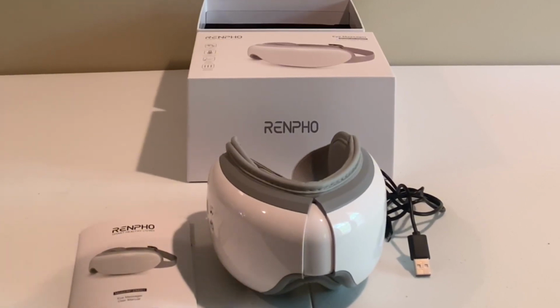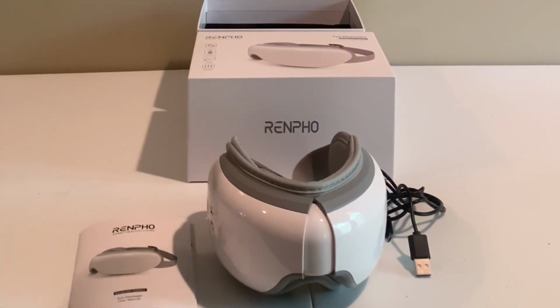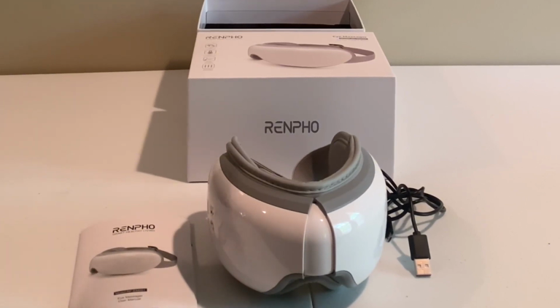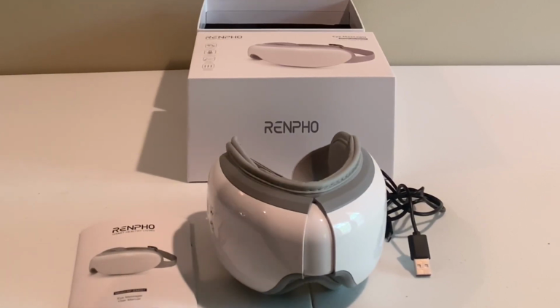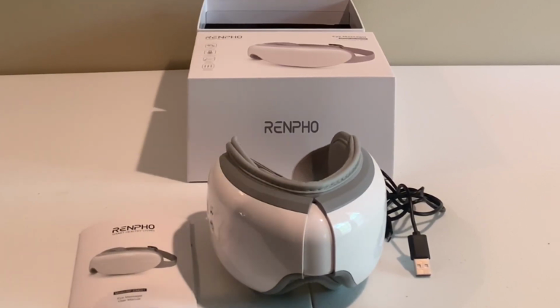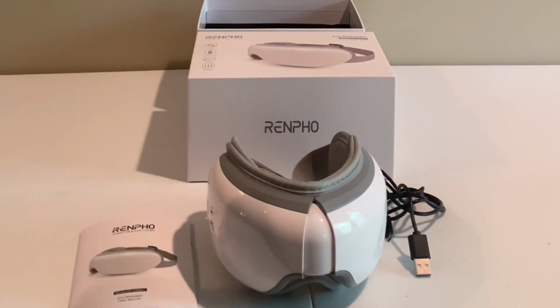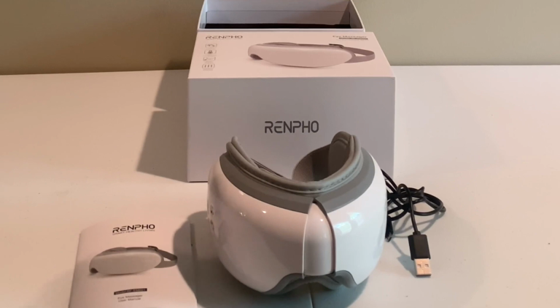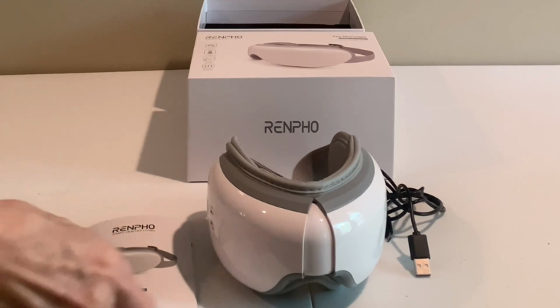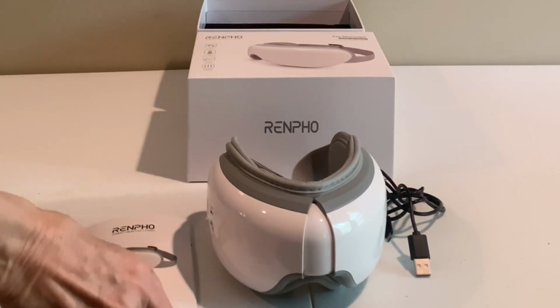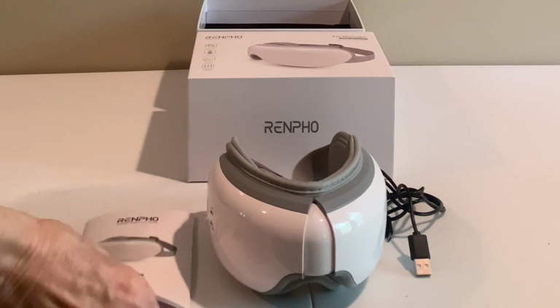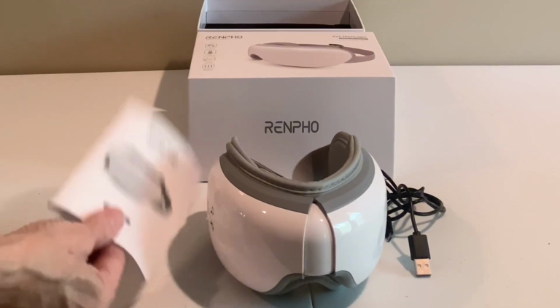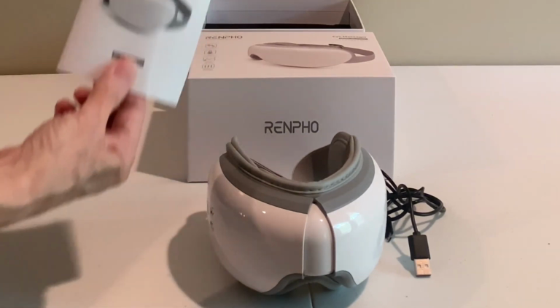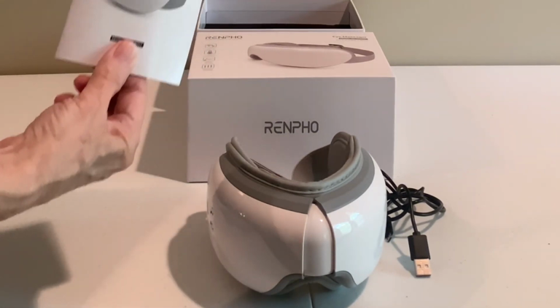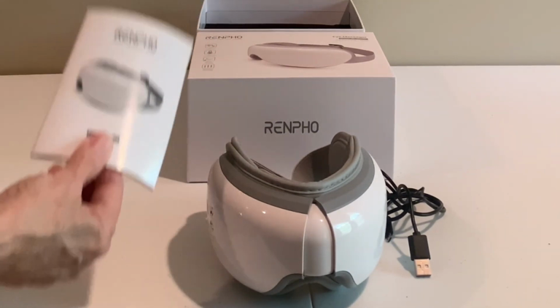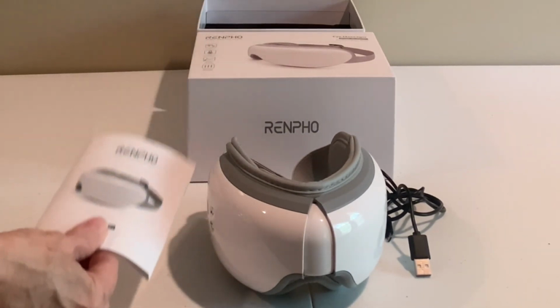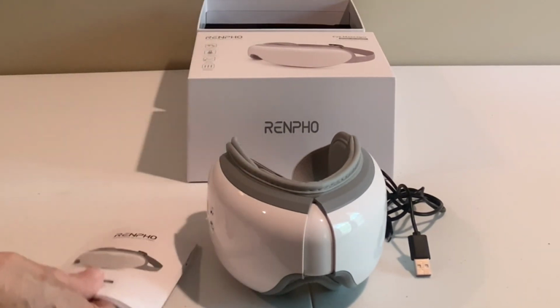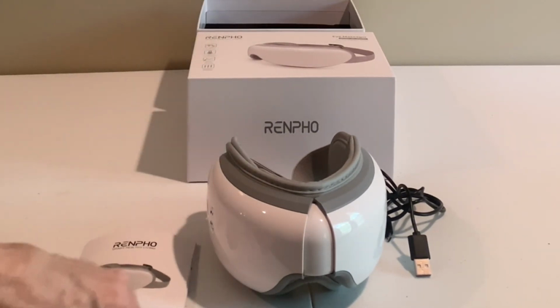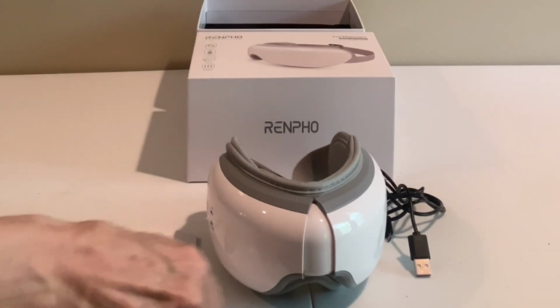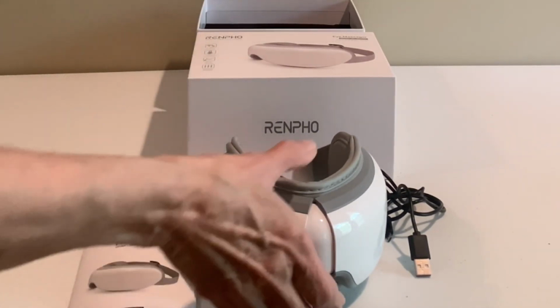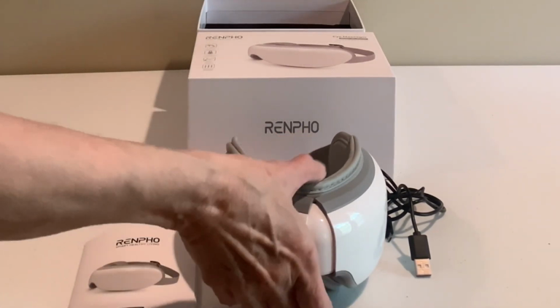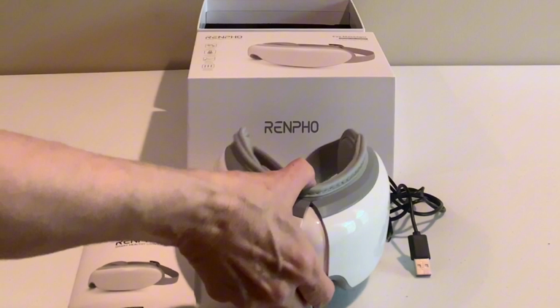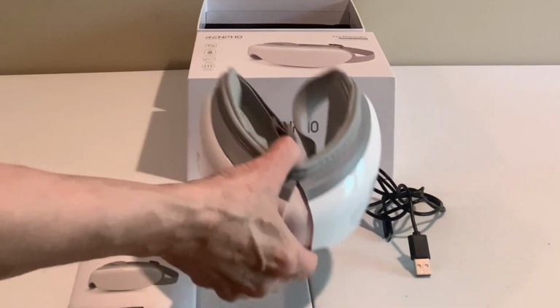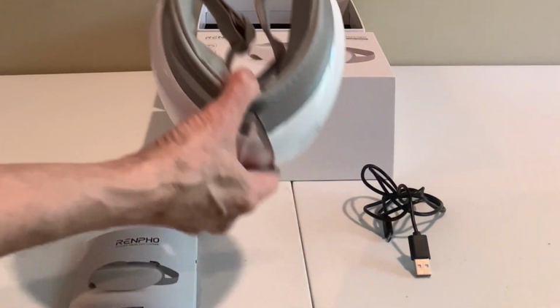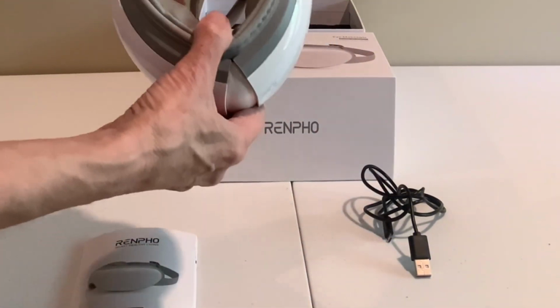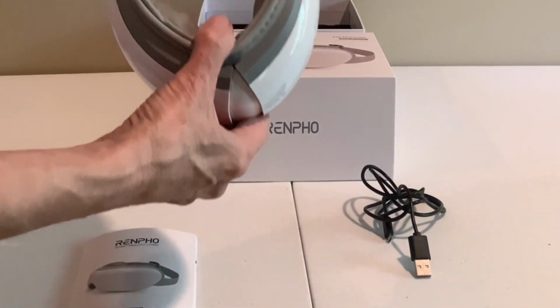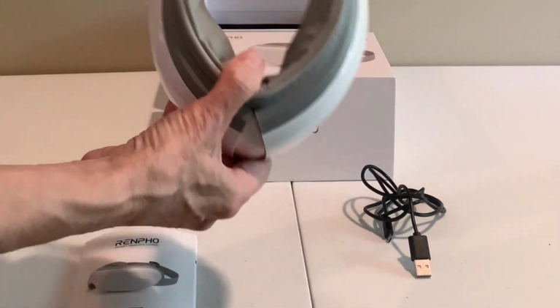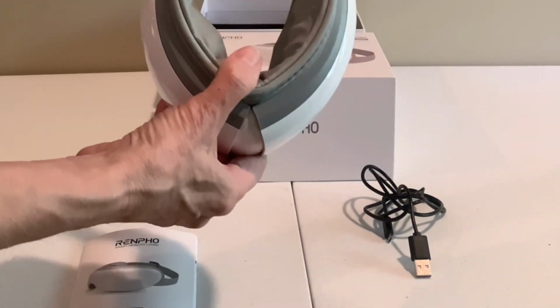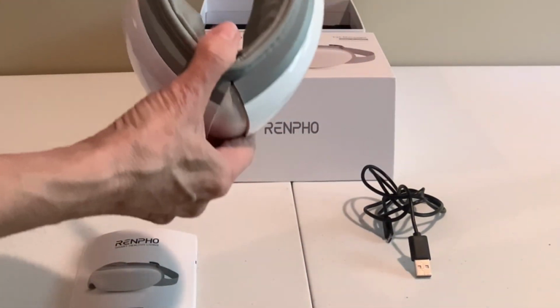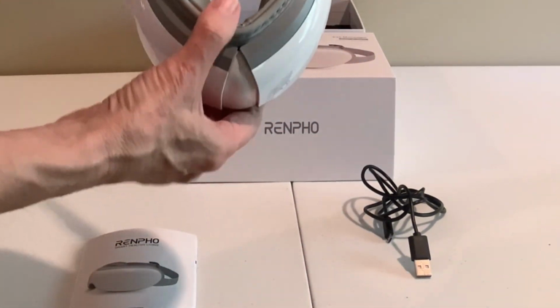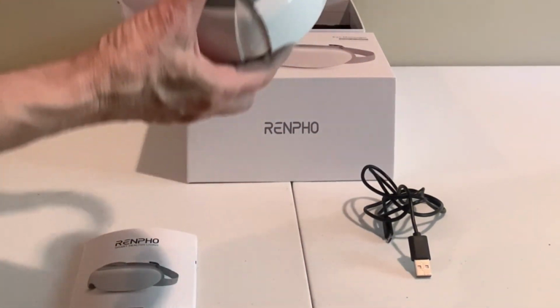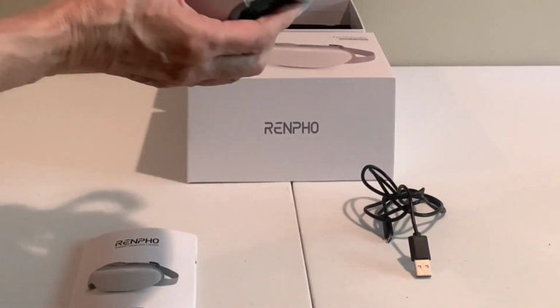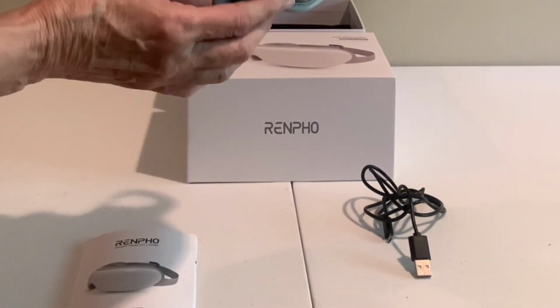The cool thing about it is not only does it come with instructions and a charger, but my favorite thing is how these goggles fold up, so you can take them anywhere. They're very portable — you can take them to the office or on an airplane while you're traveling.